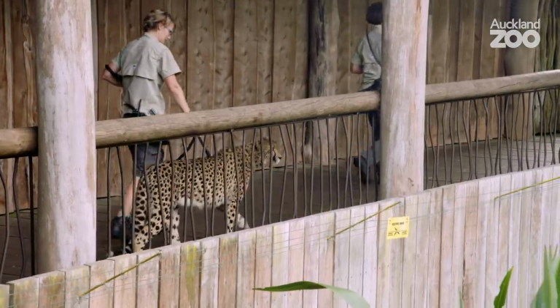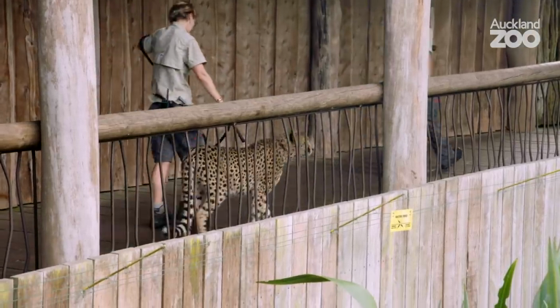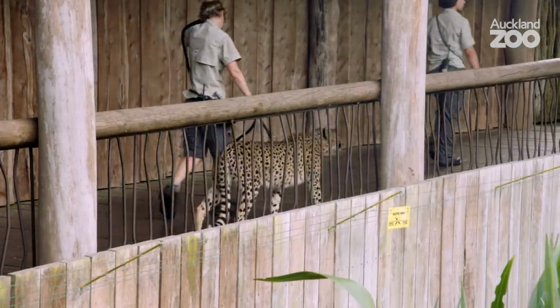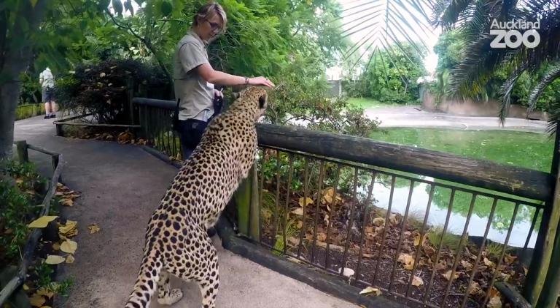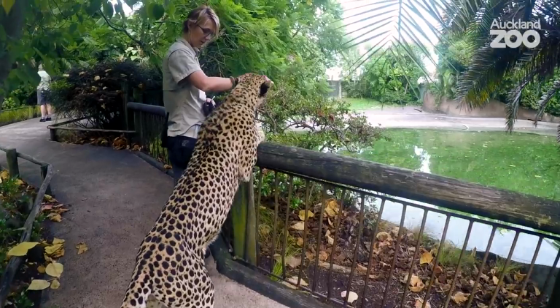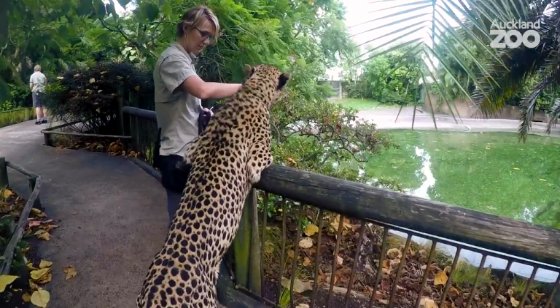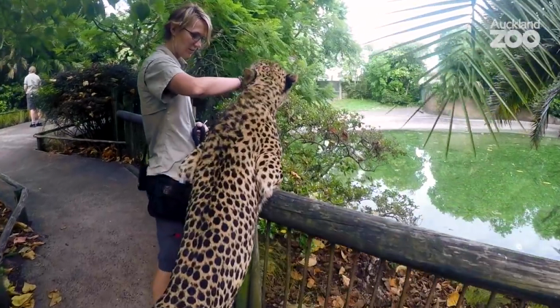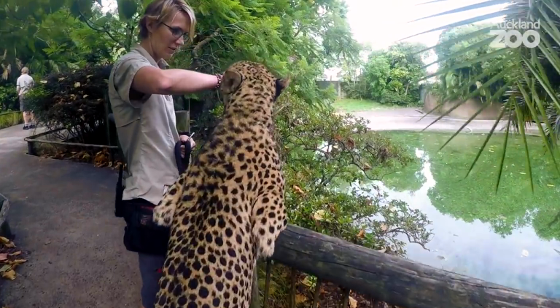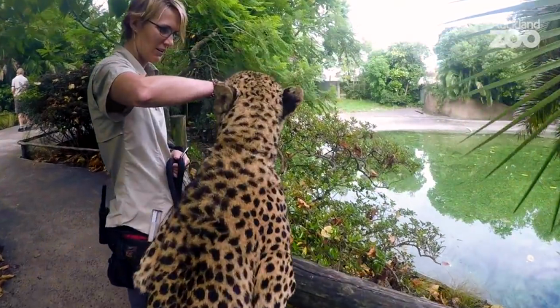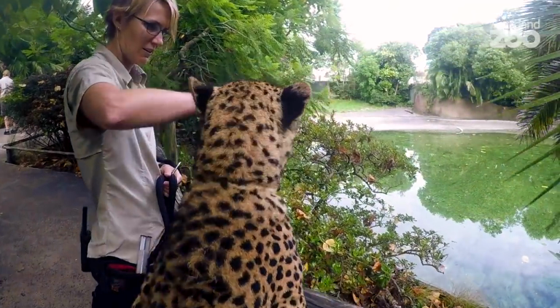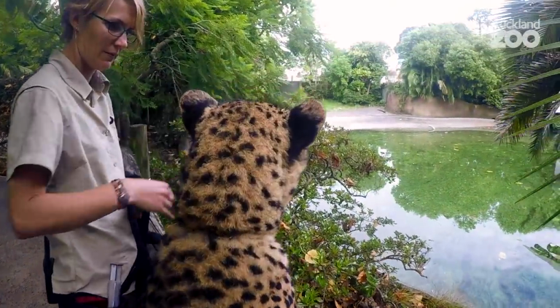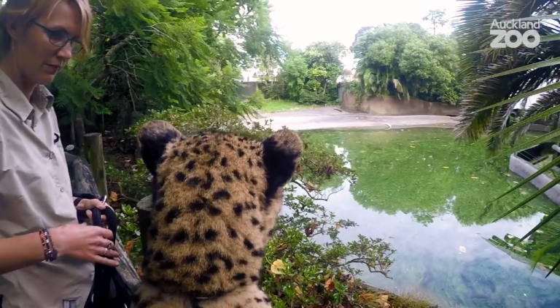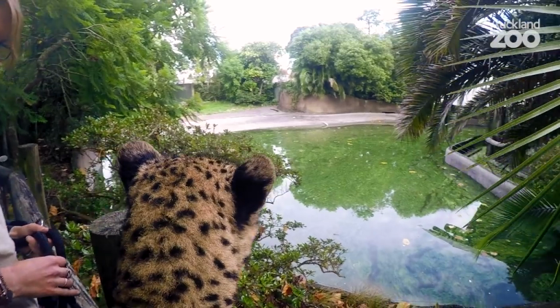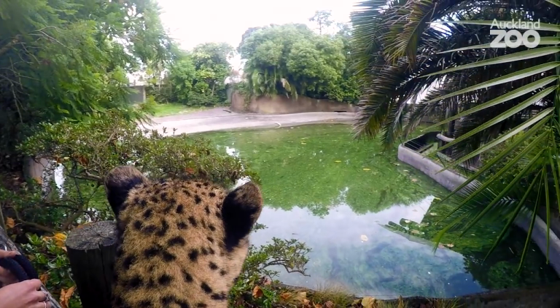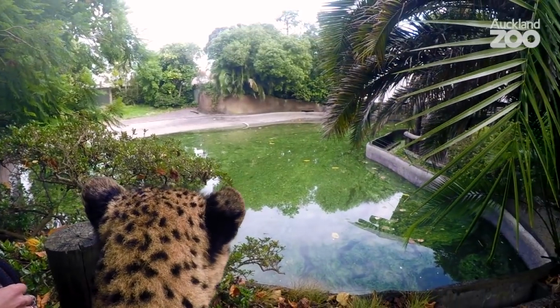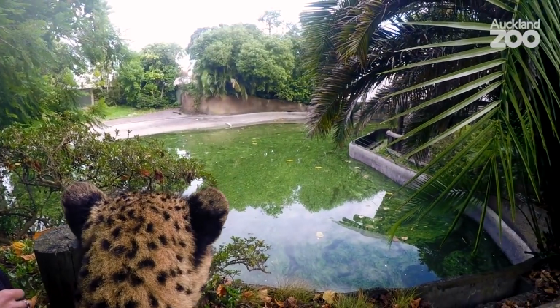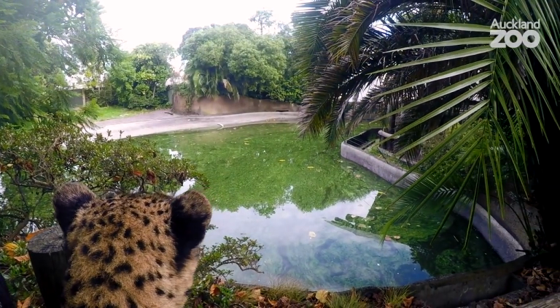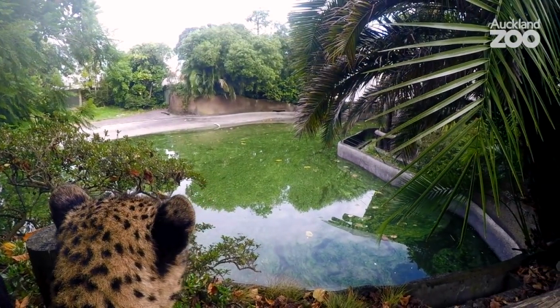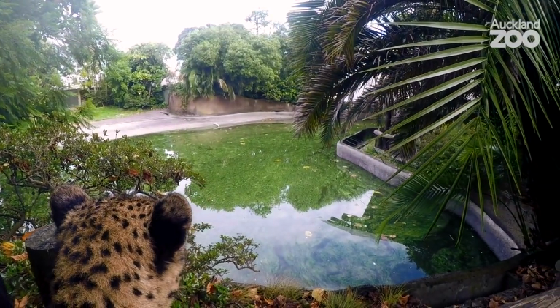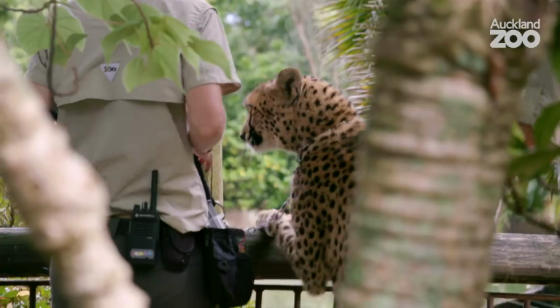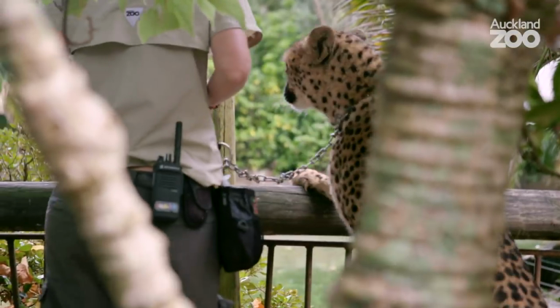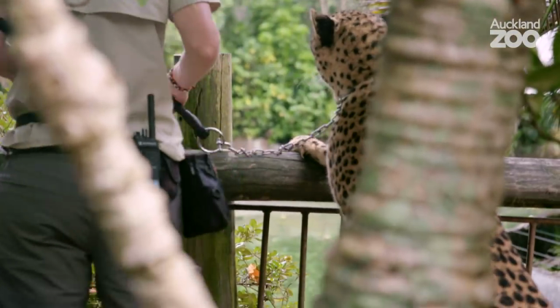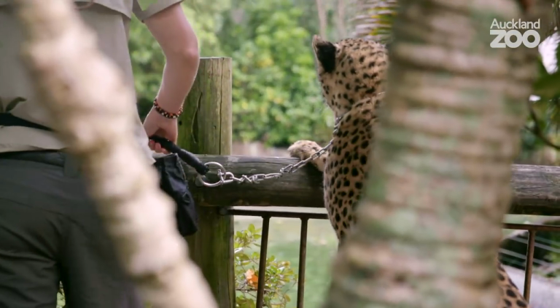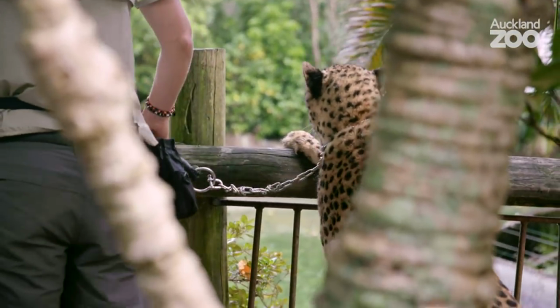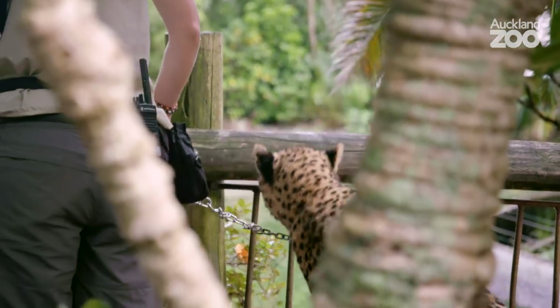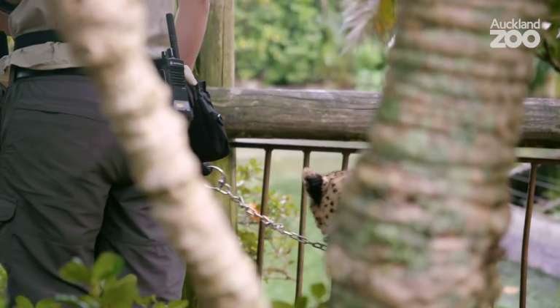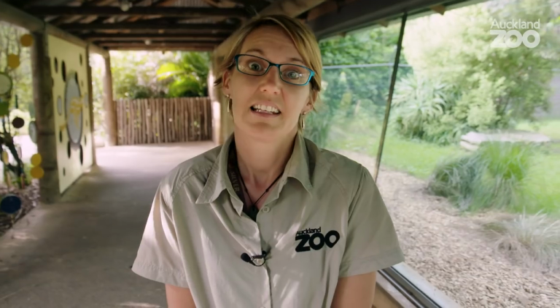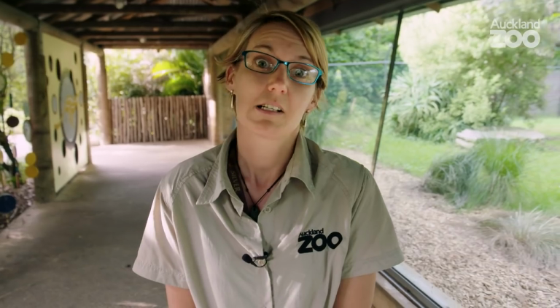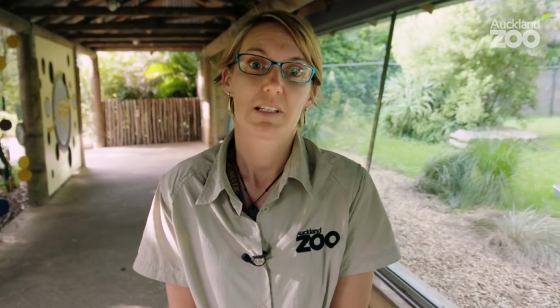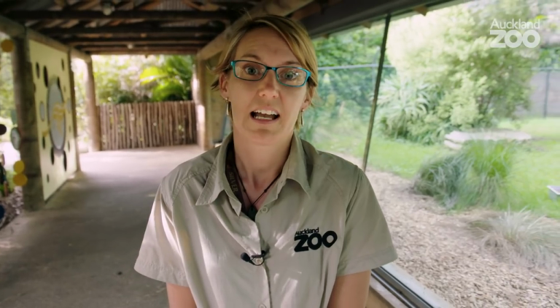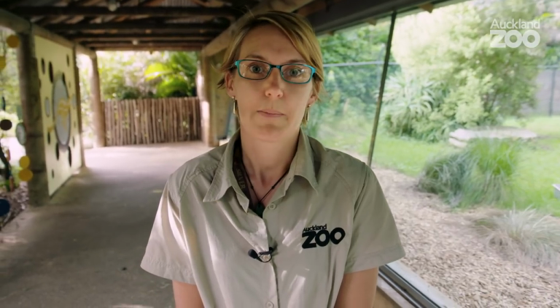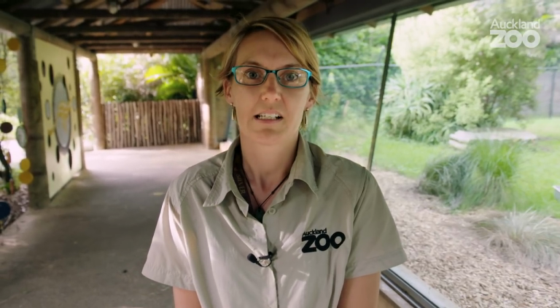We walk our cheetahs here at the zoo for quite a few reasons. Firstly, for enrichment — in the wild, cheetahs would be doing a lot of patrolling, so they would be quite active walking around. And these guys are also here as ambassadors.